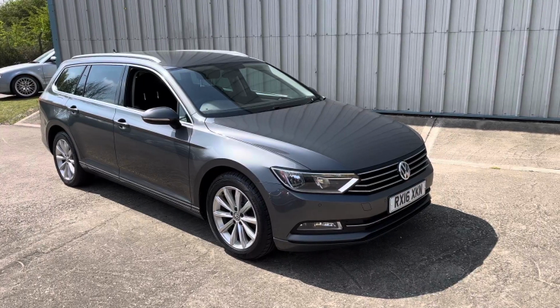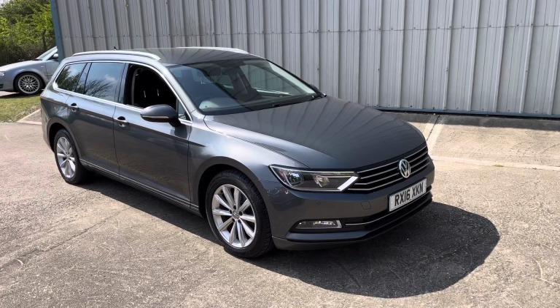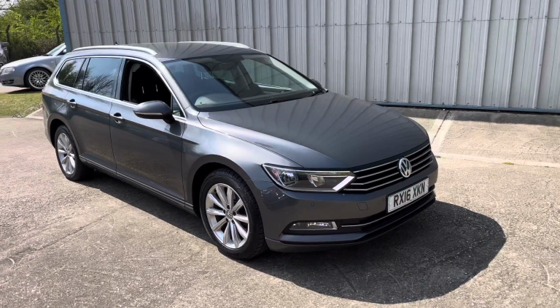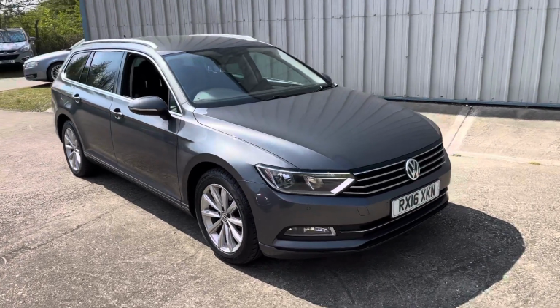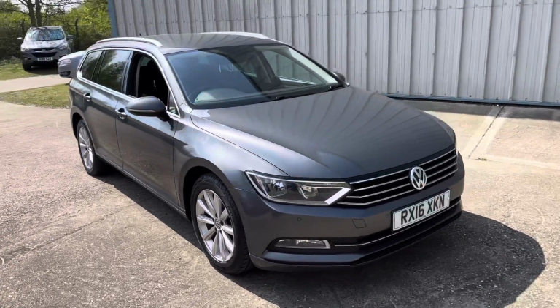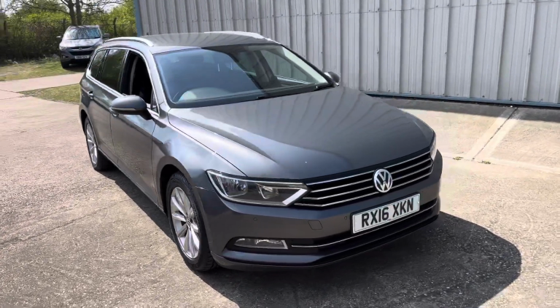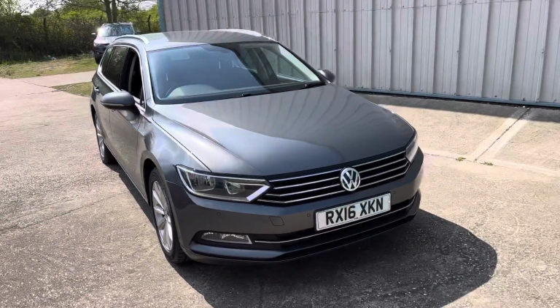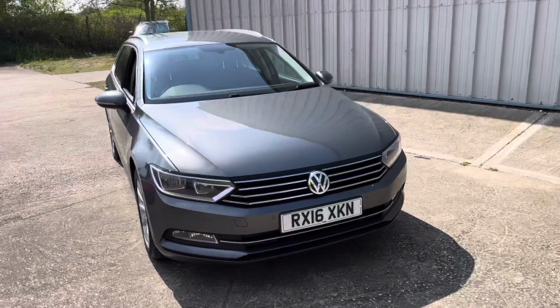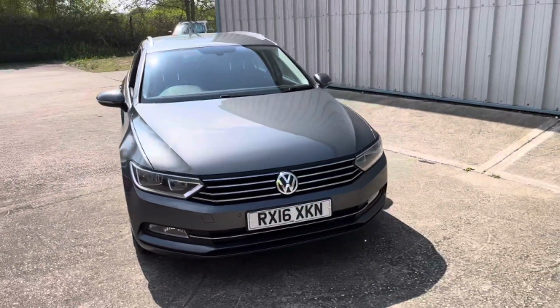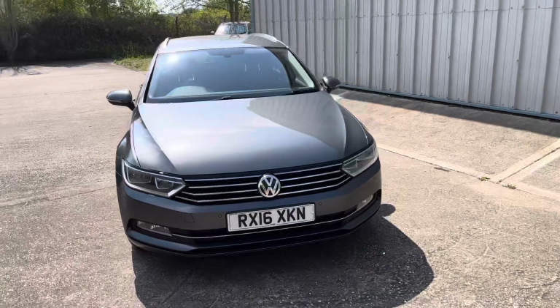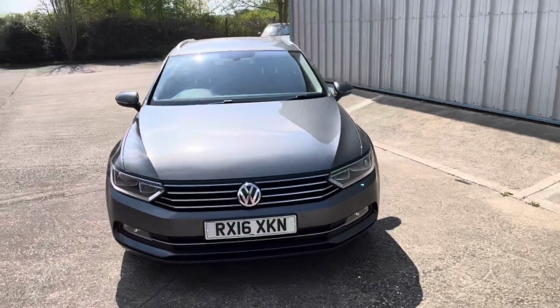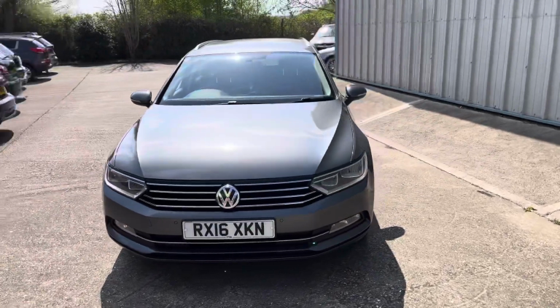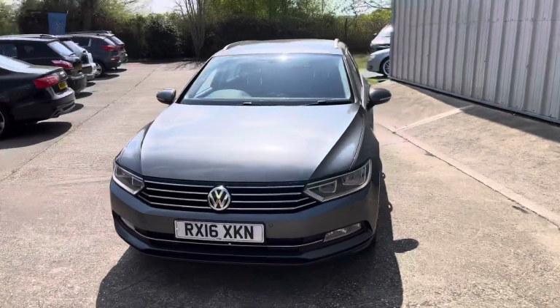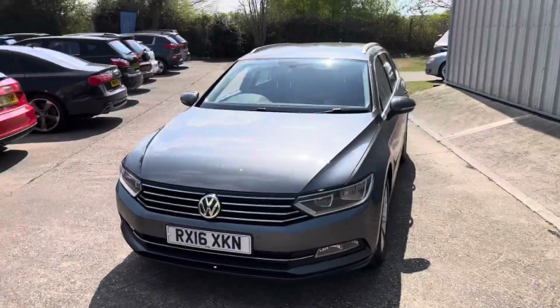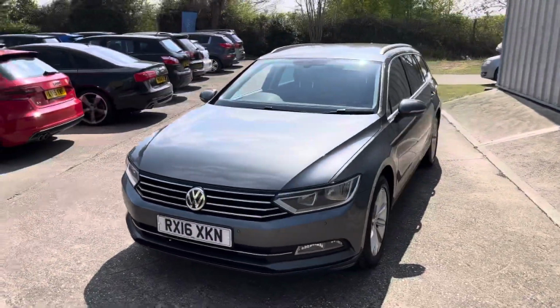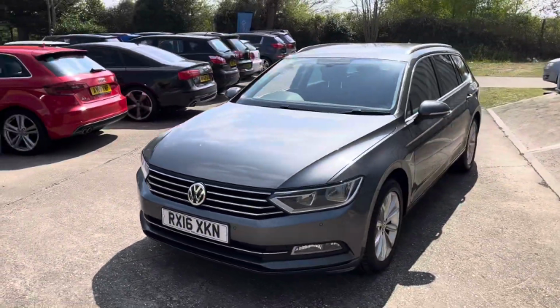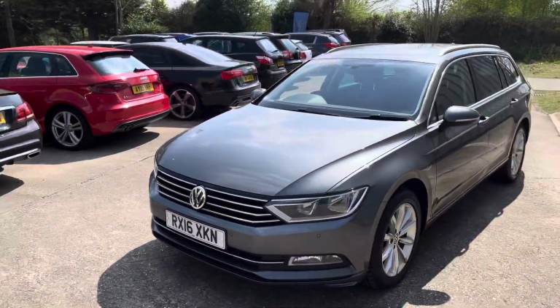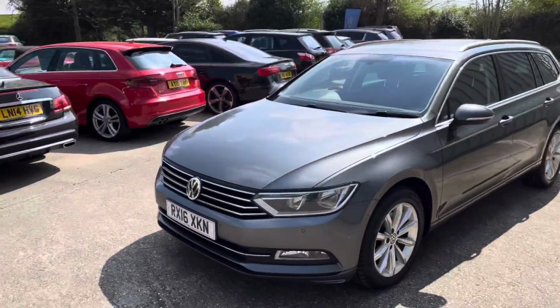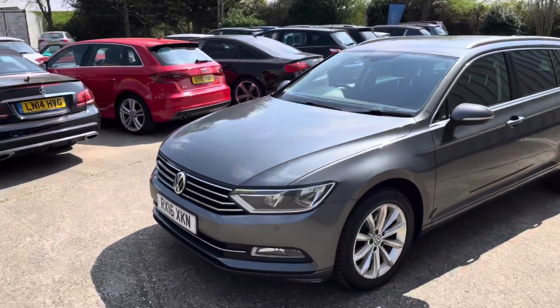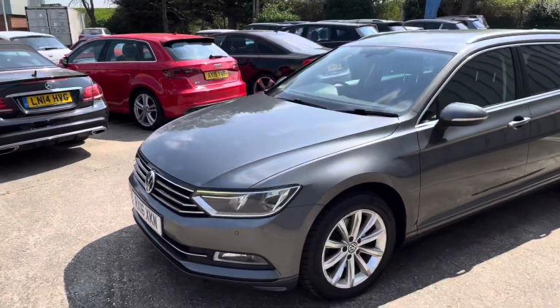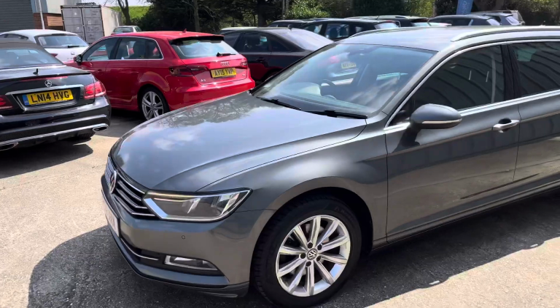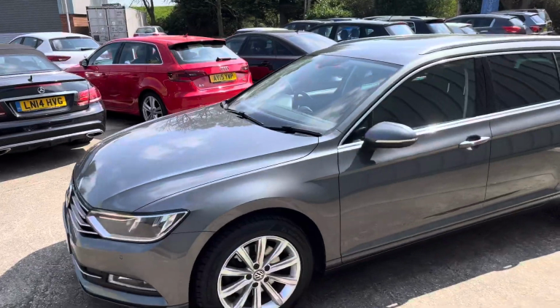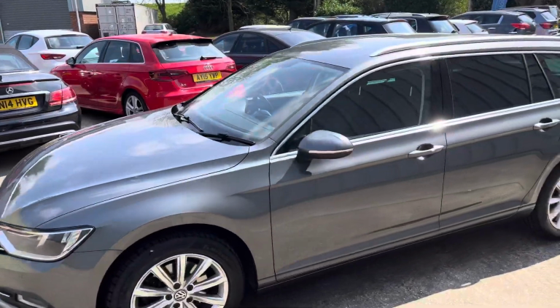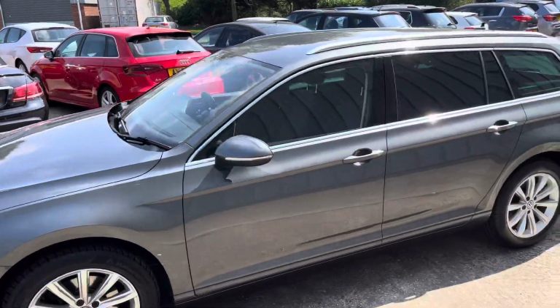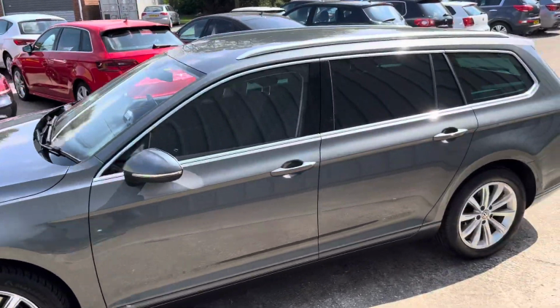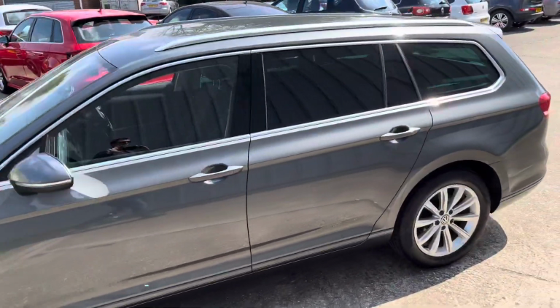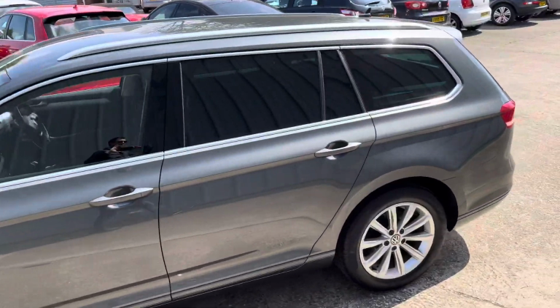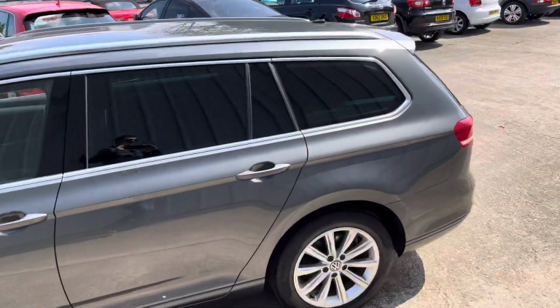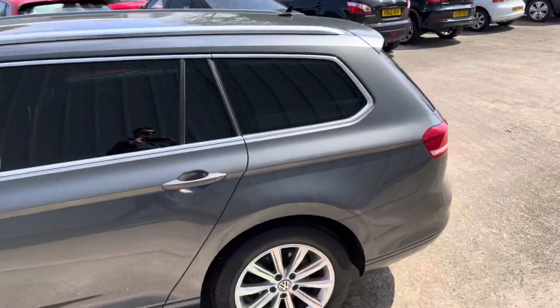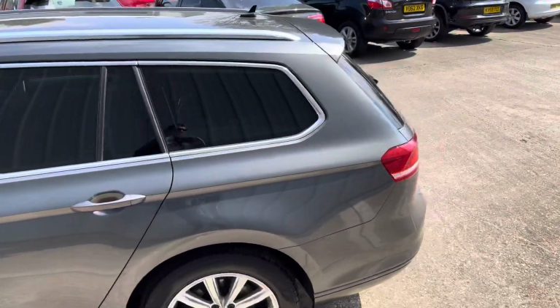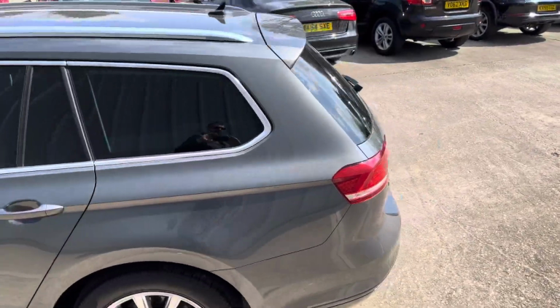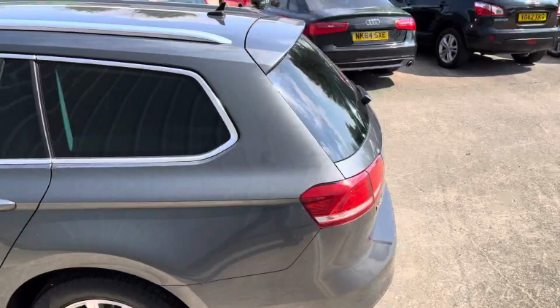Here we have this lovely example of the Volkswagen Passat Estate — it's the SE Tech Business Edition, 16 plate. As you can see, it's got the front parking sensors, the privacy glass, and the rear parking sensors.